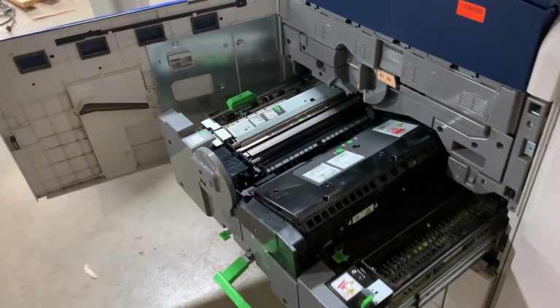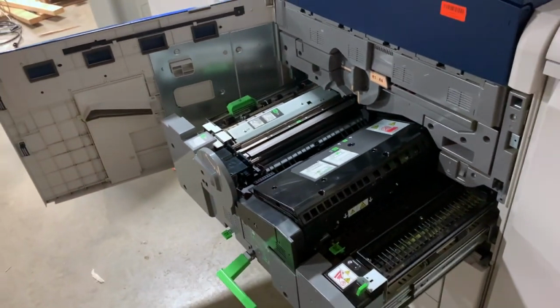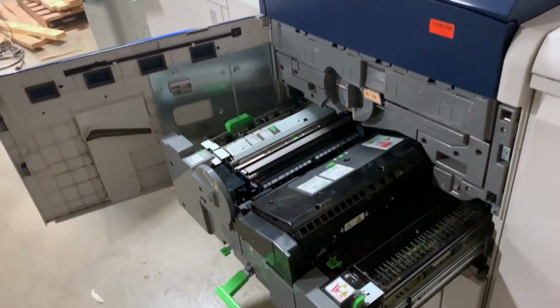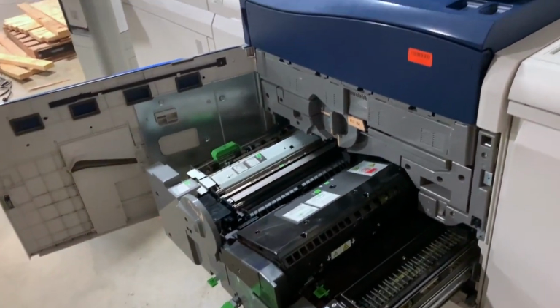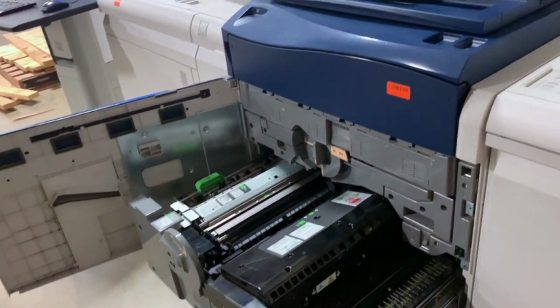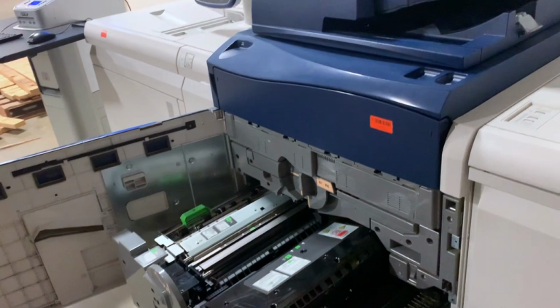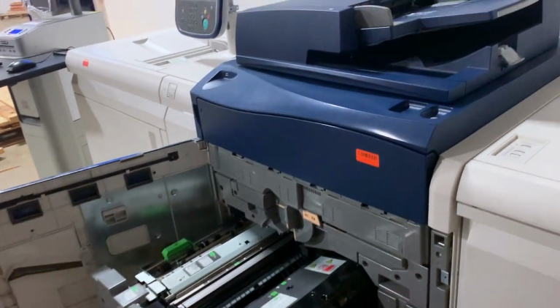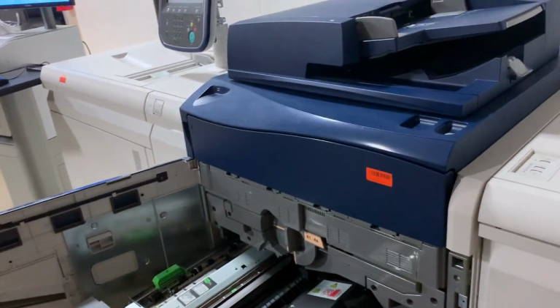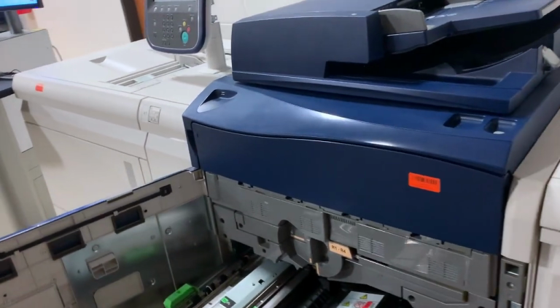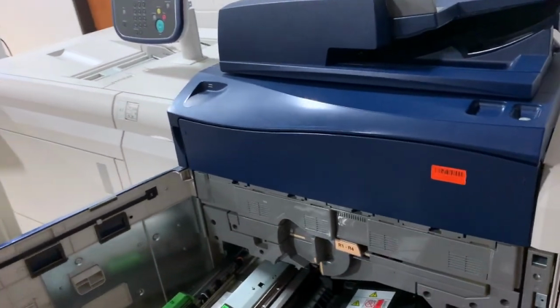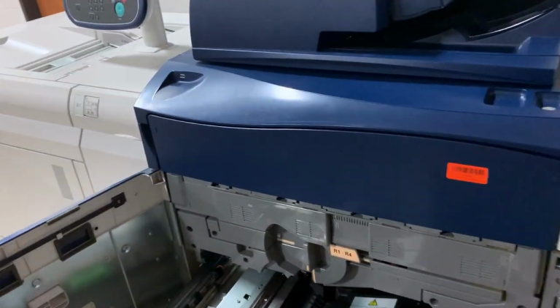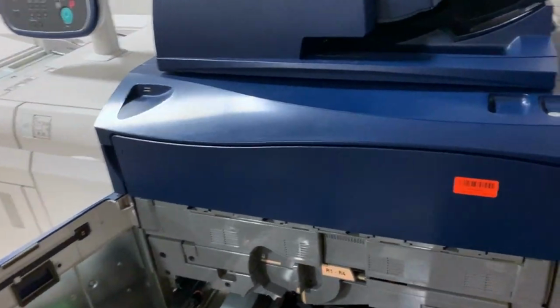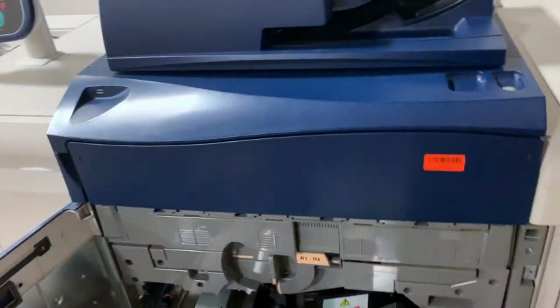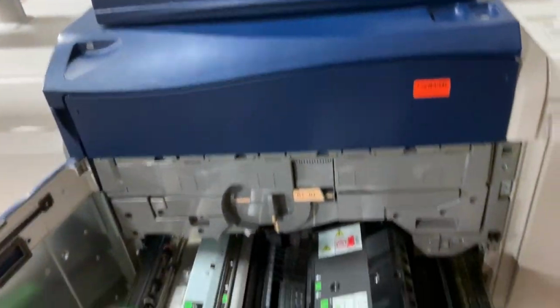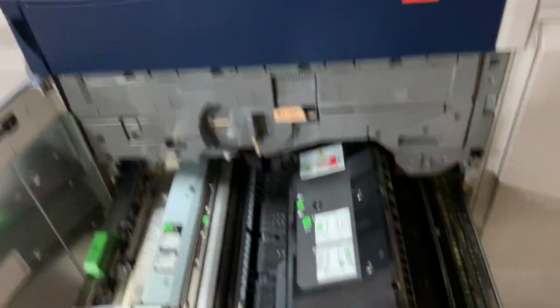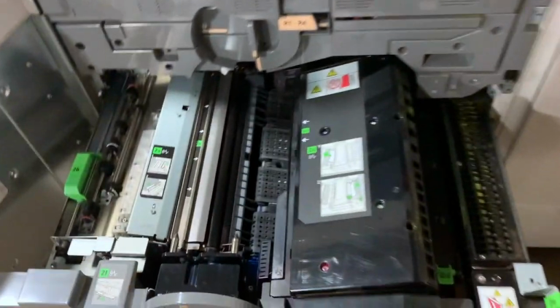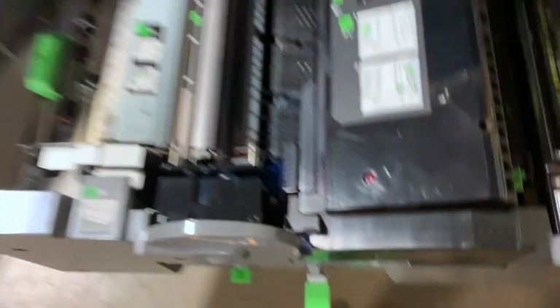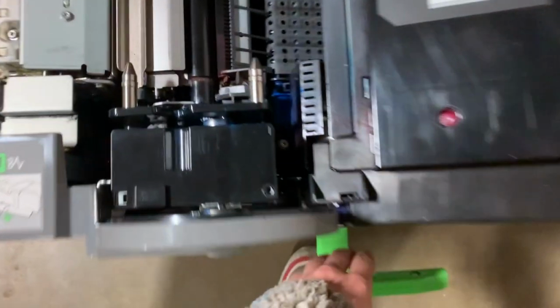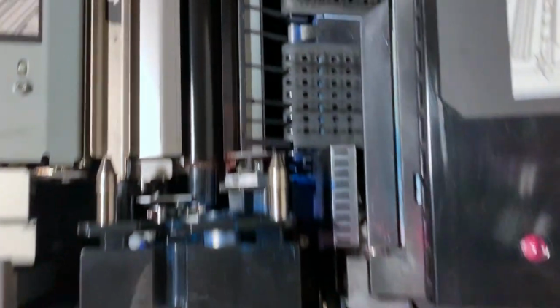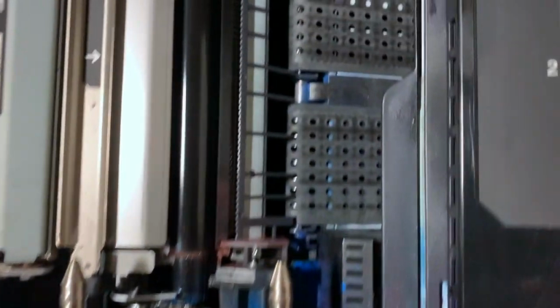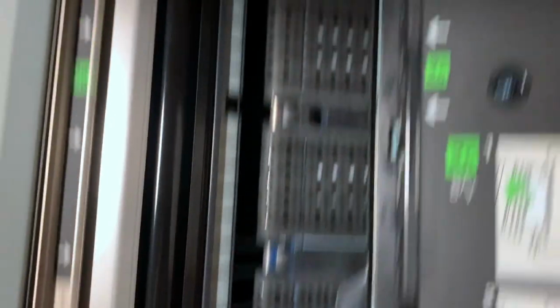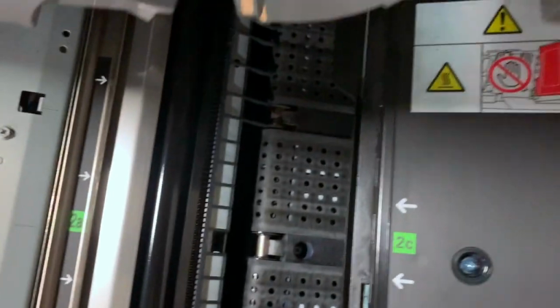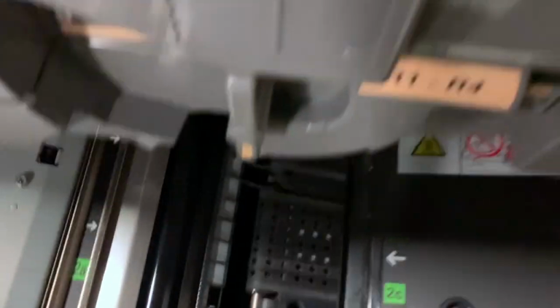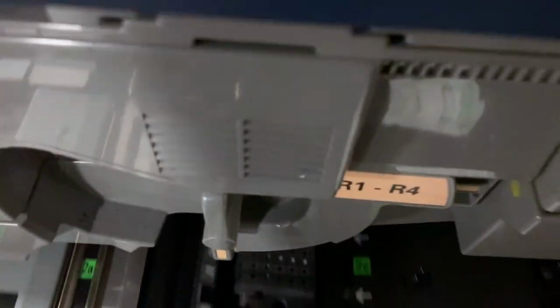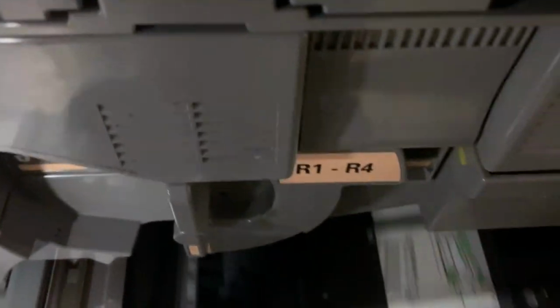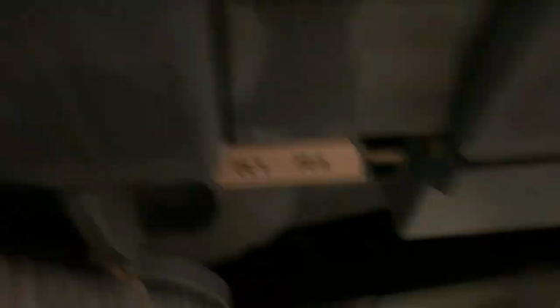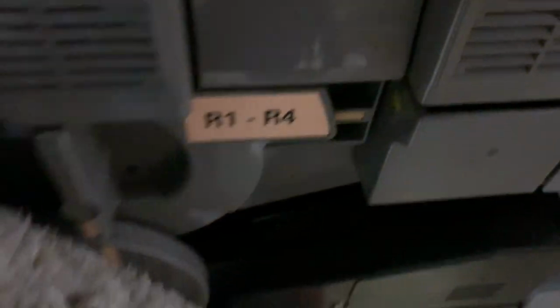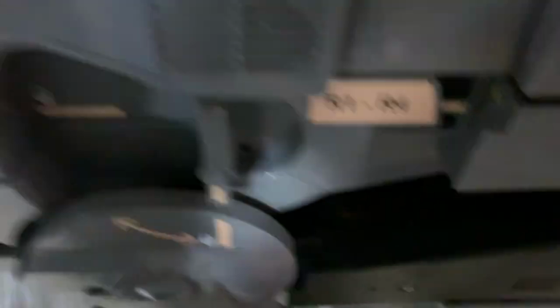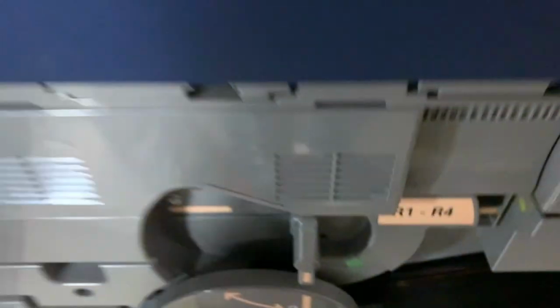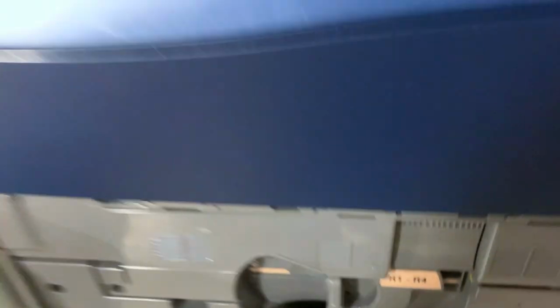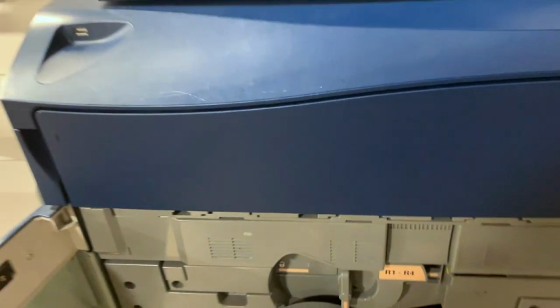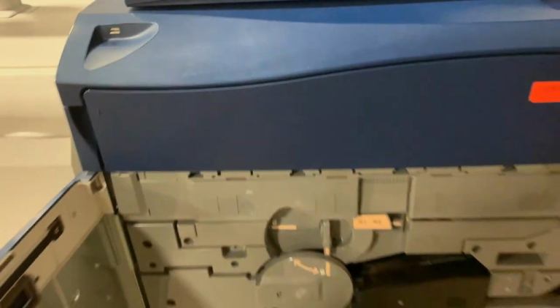This machine has a very low meter and was under Xerox service contract during its leasing time. And this machine is still eligible for a Xerox contract if you want.